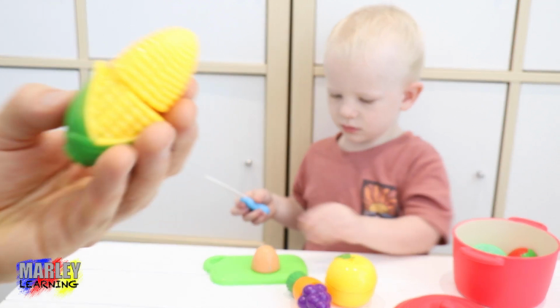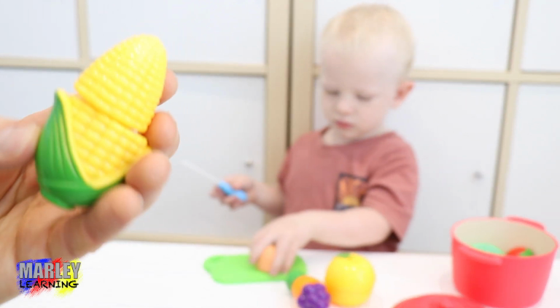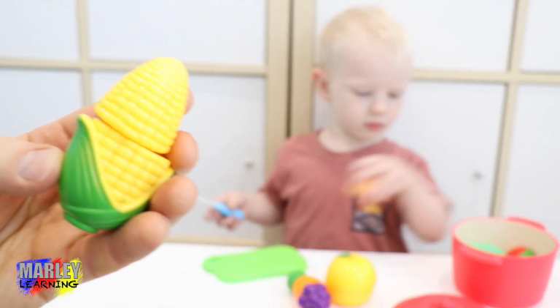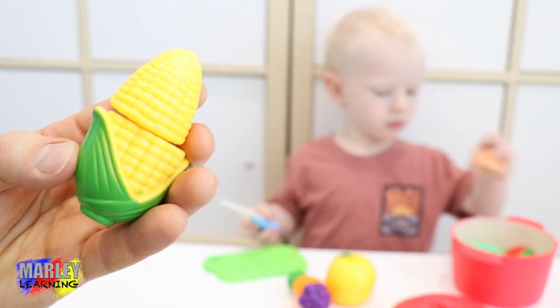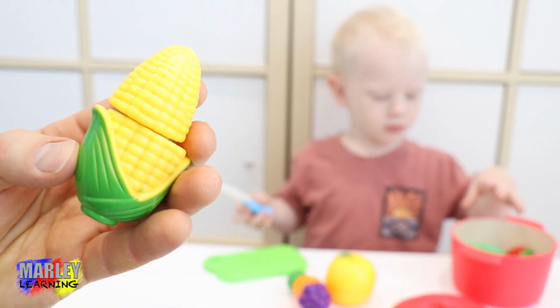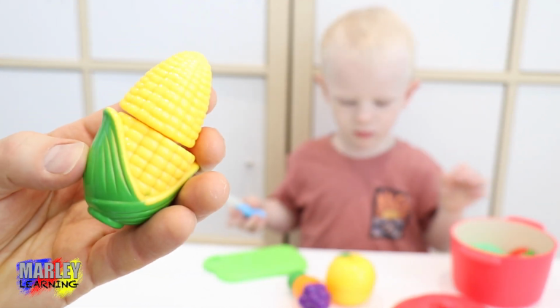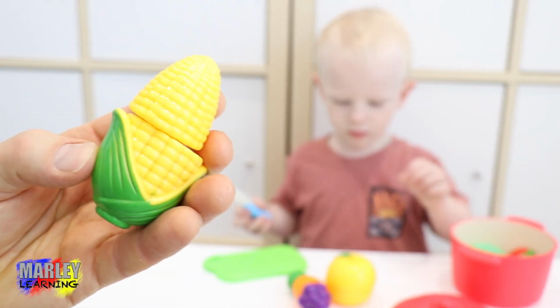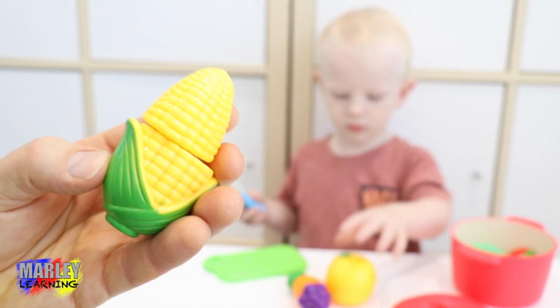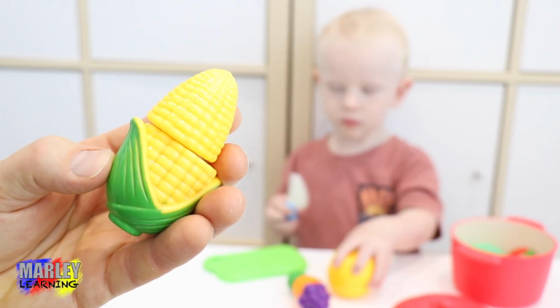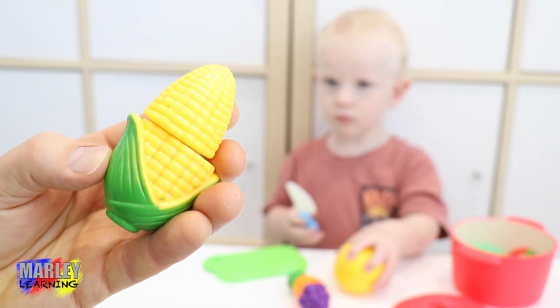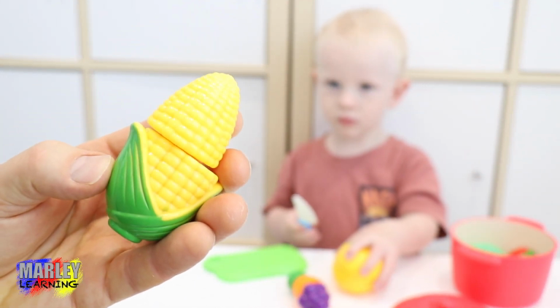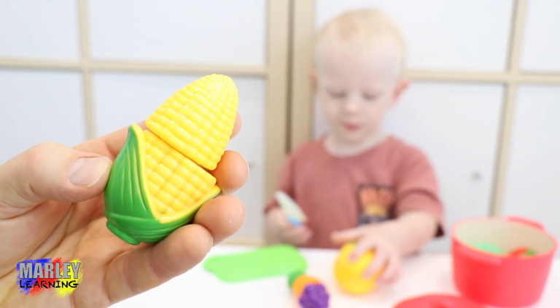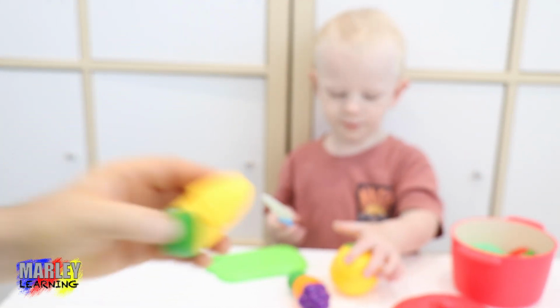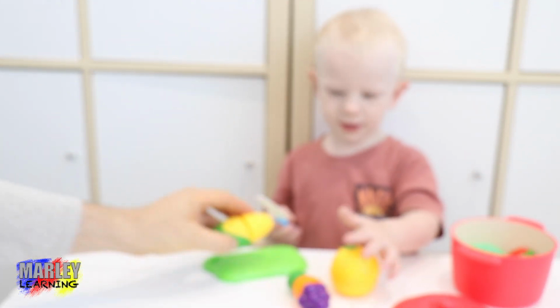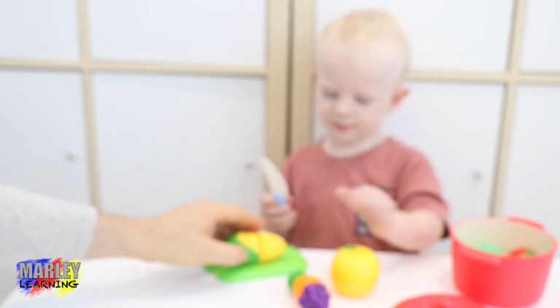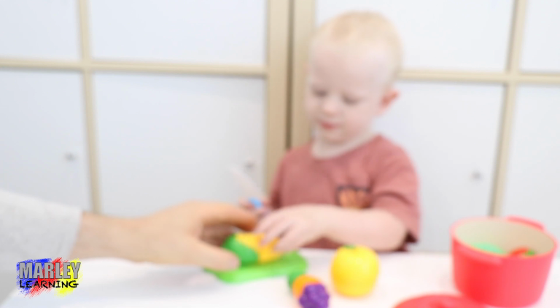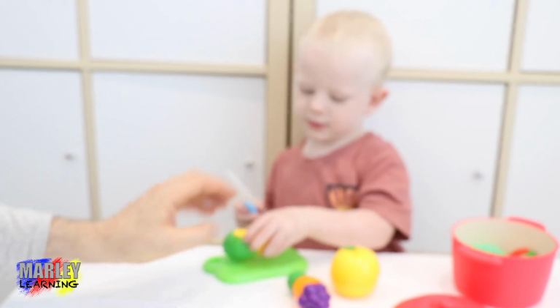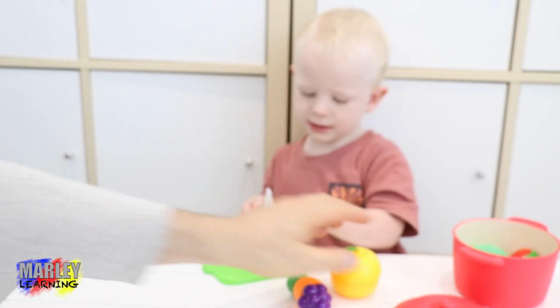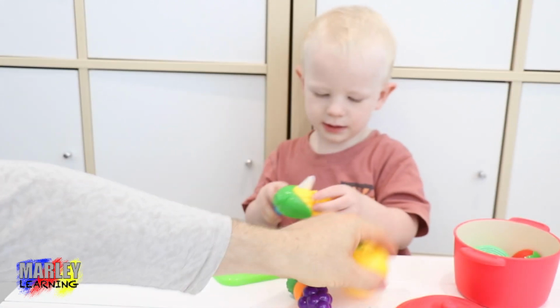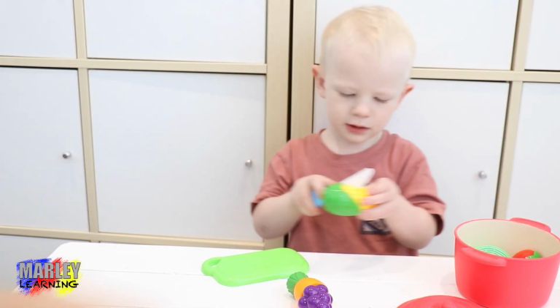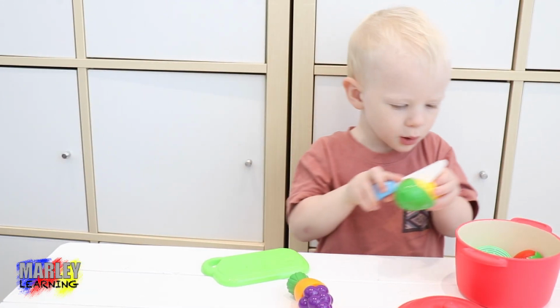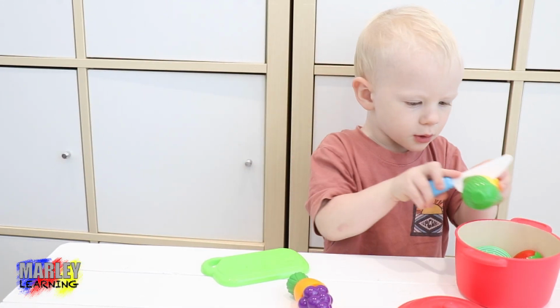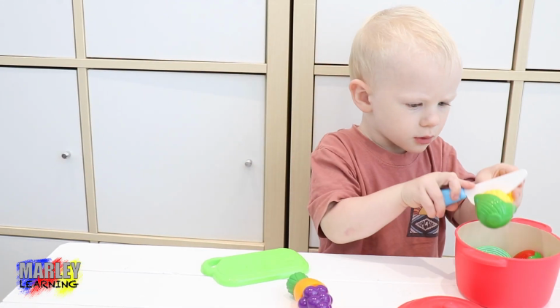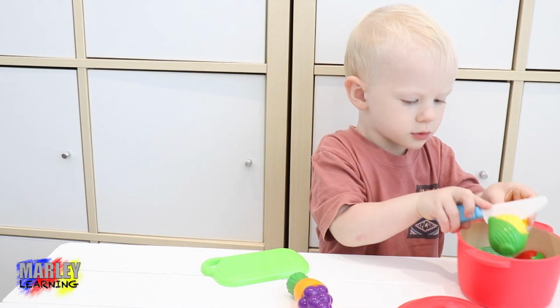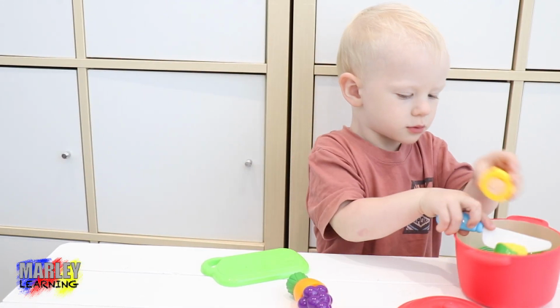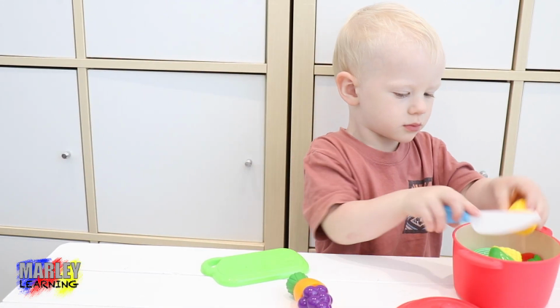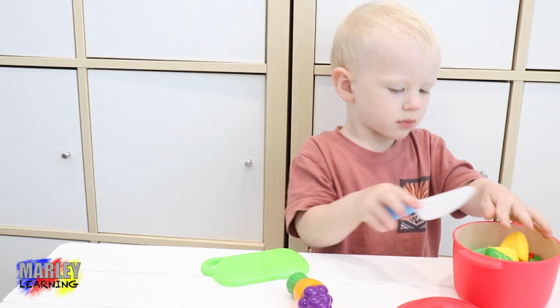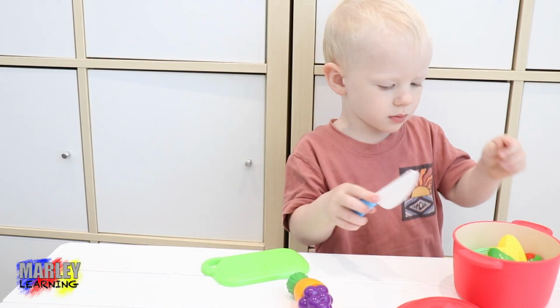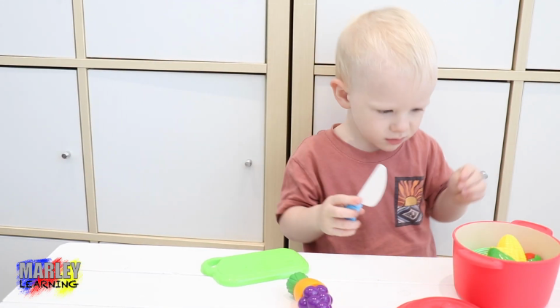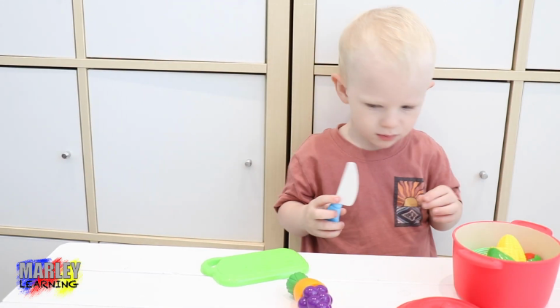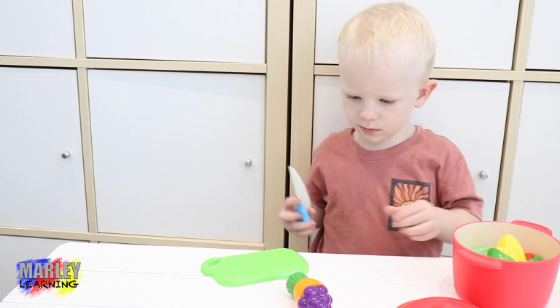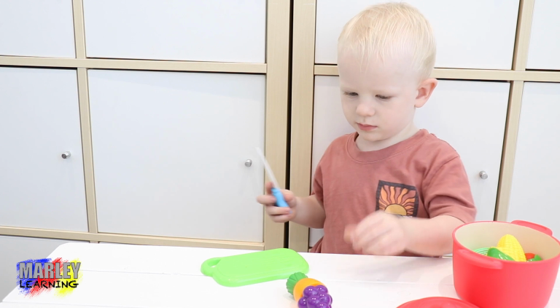Next we might do some corn. Cut up the corn and put it in the pot. Whoa! There we go.